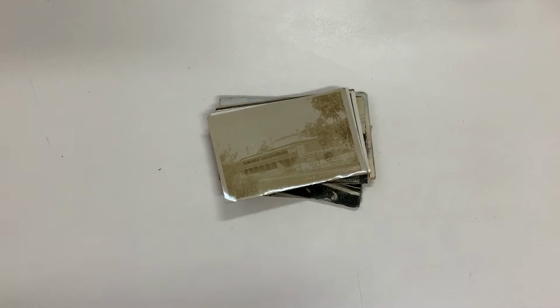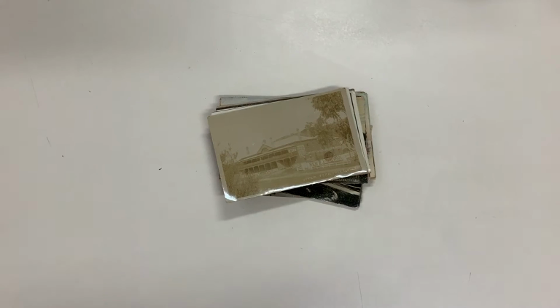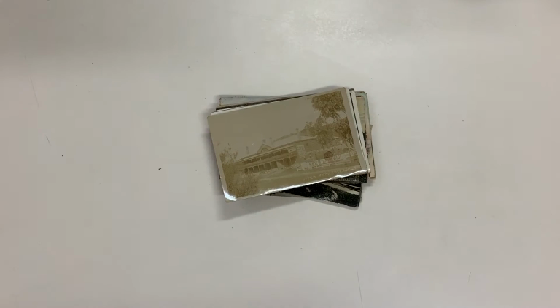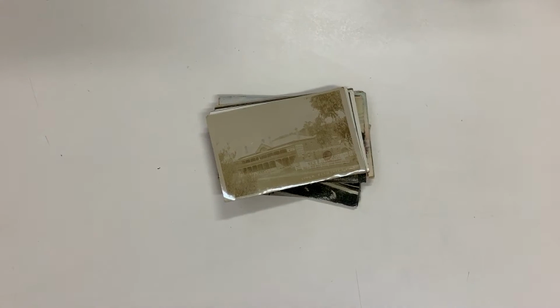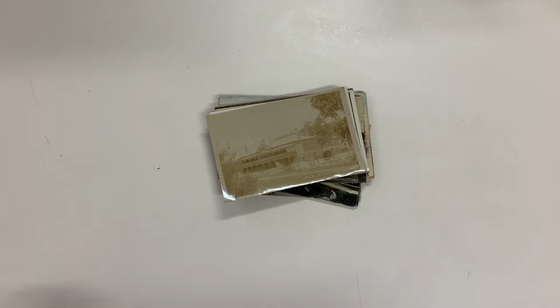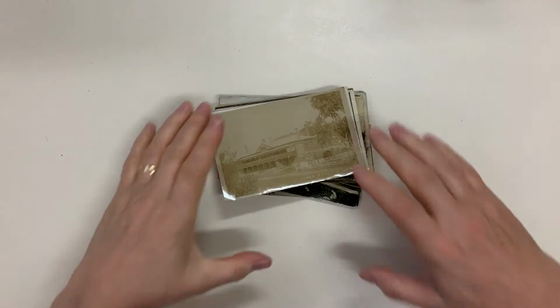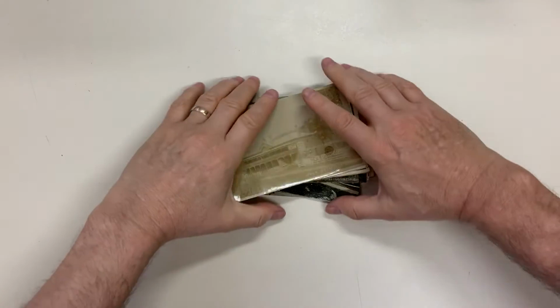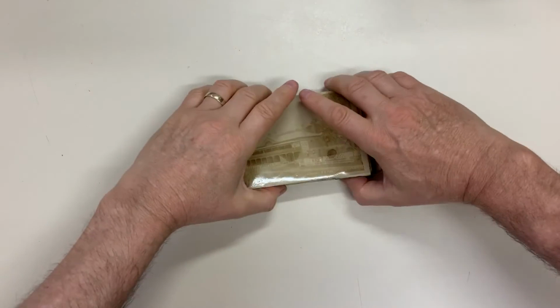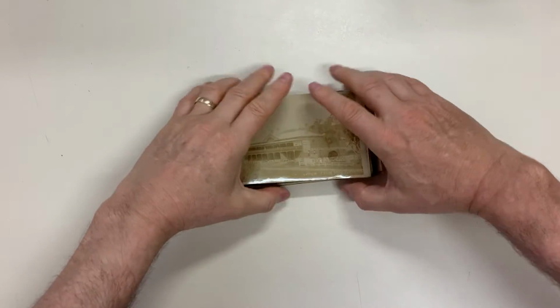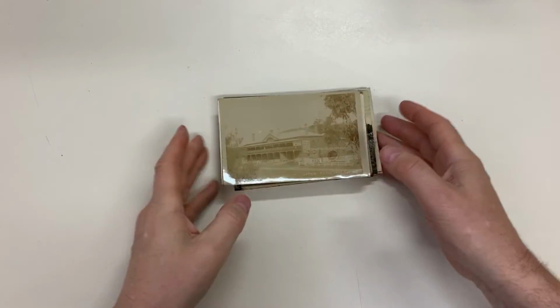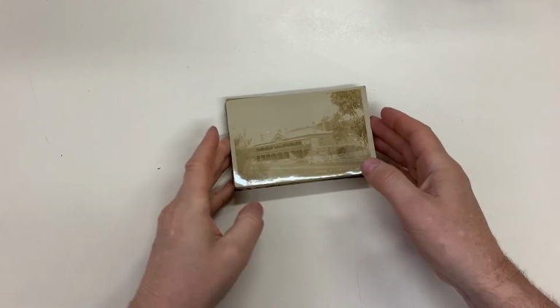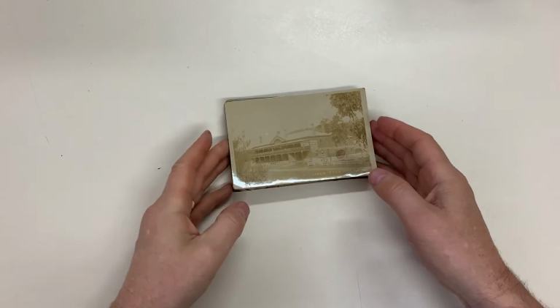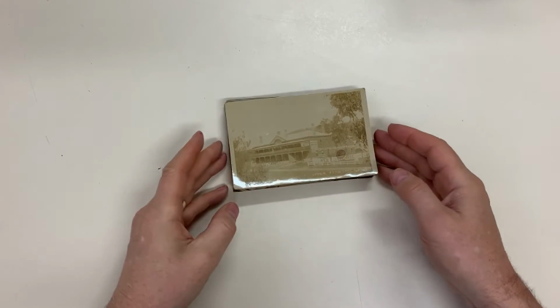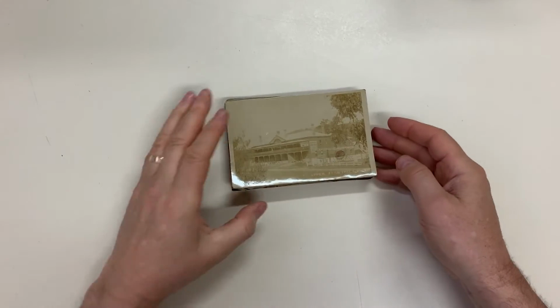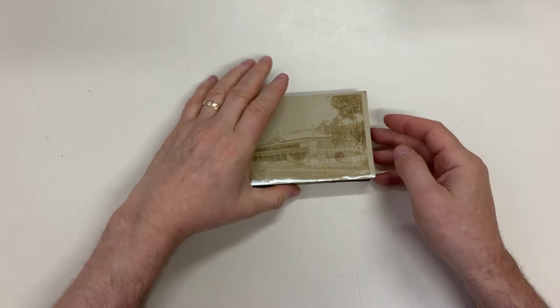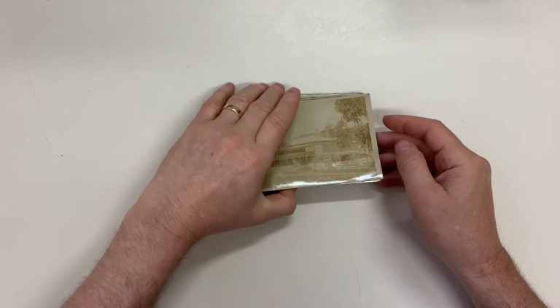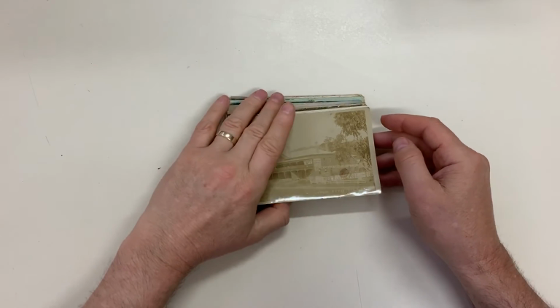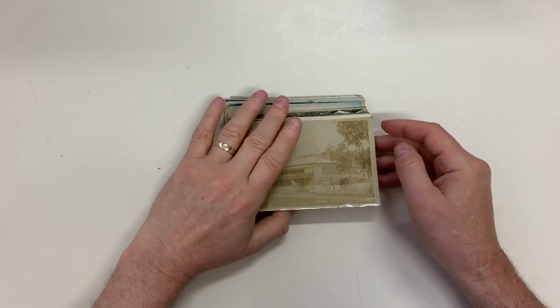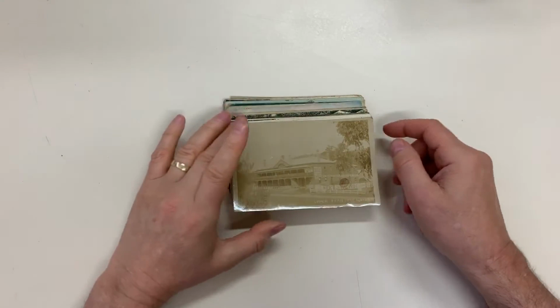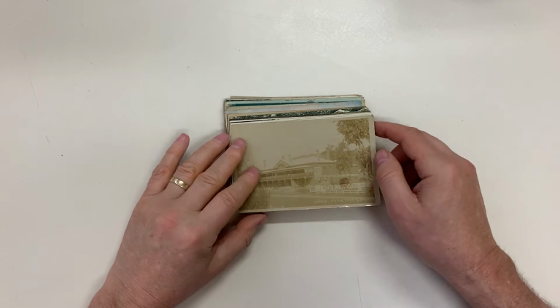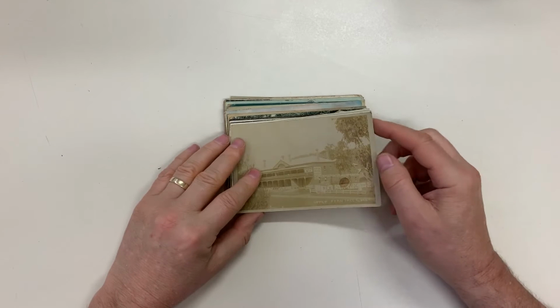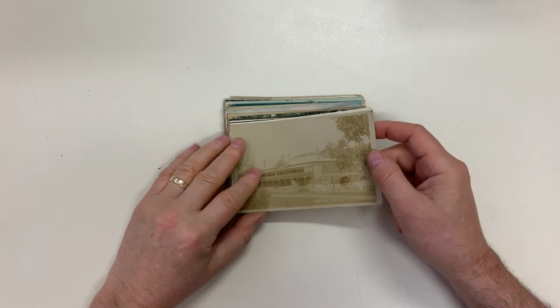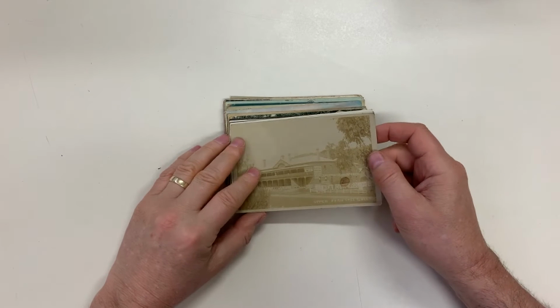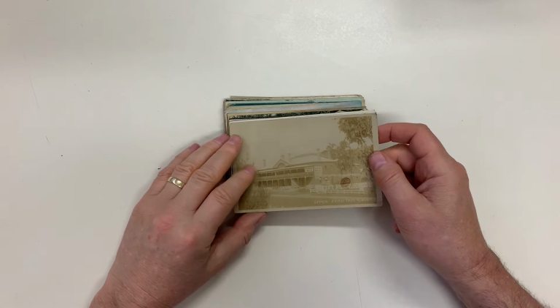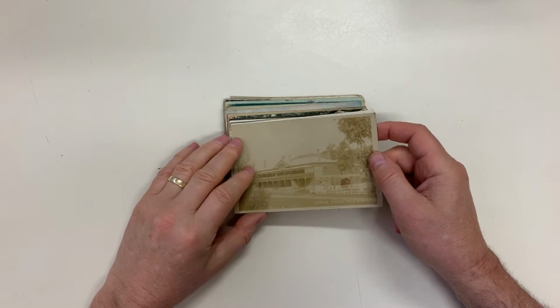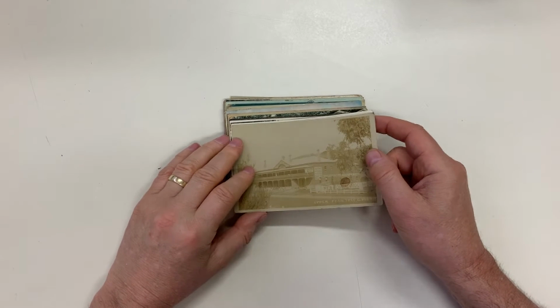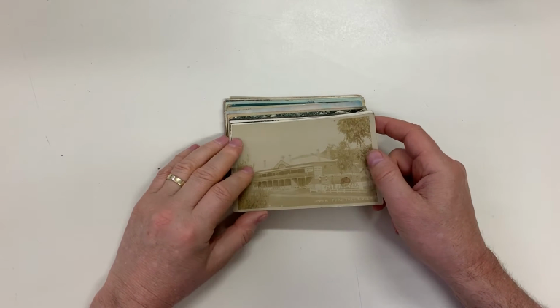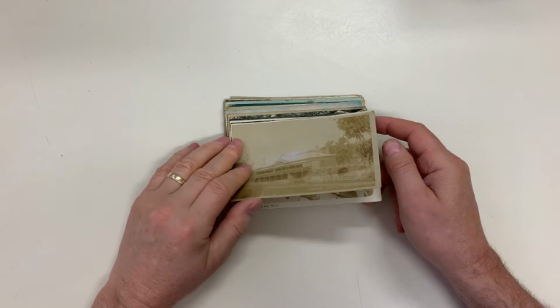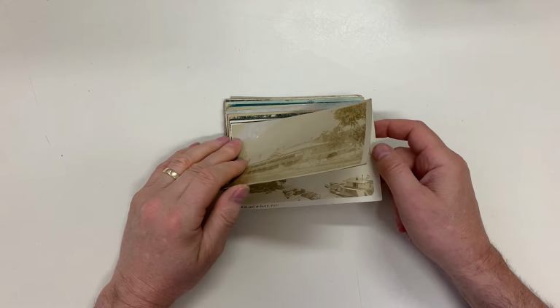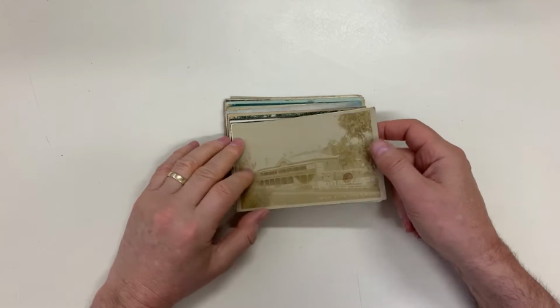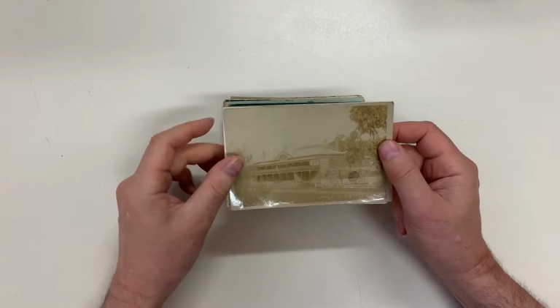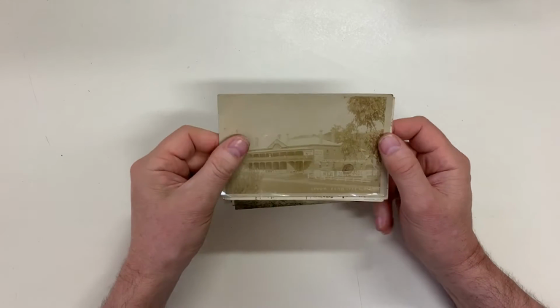Epicus Auction, sale 239, video file for lot 584: Victorian postcards, mainly Melbourne suburban.